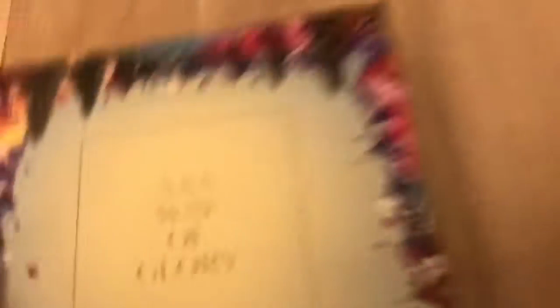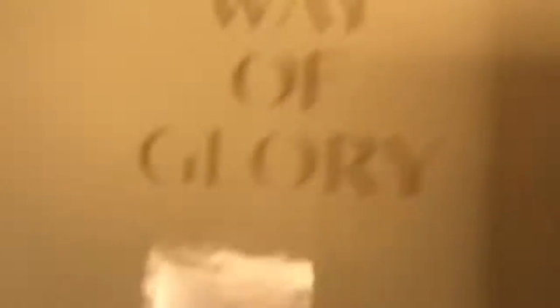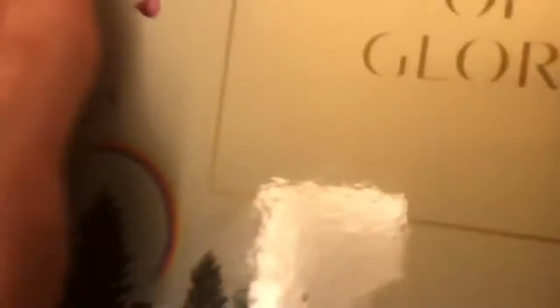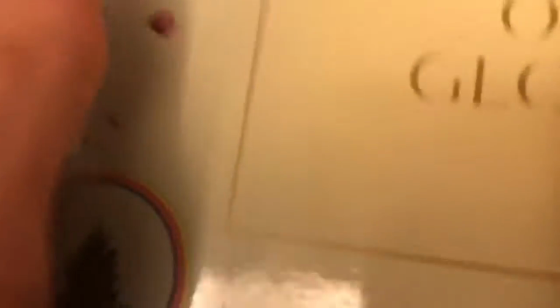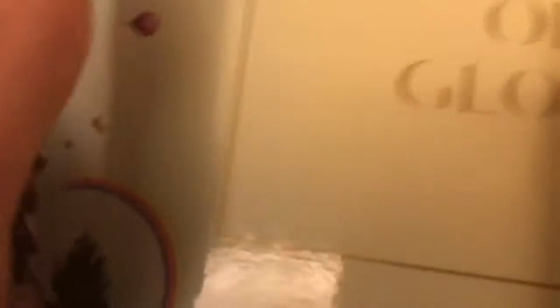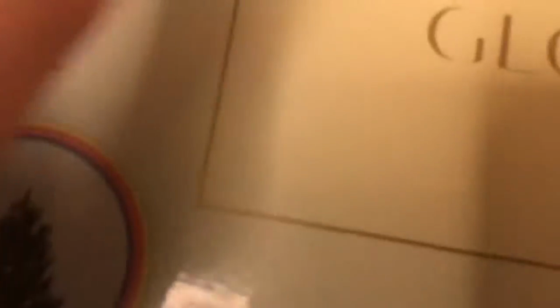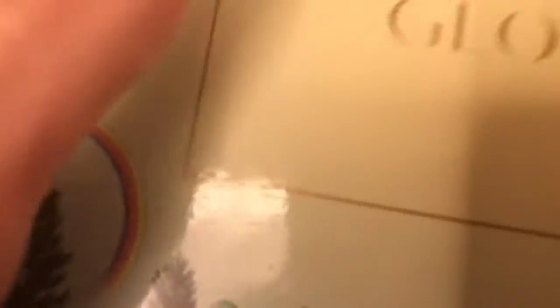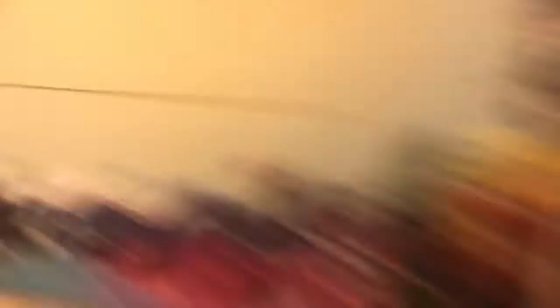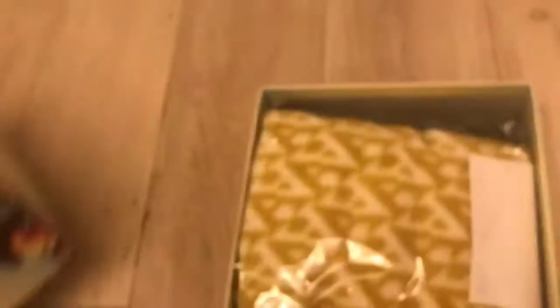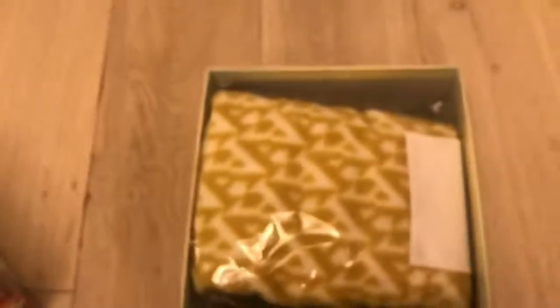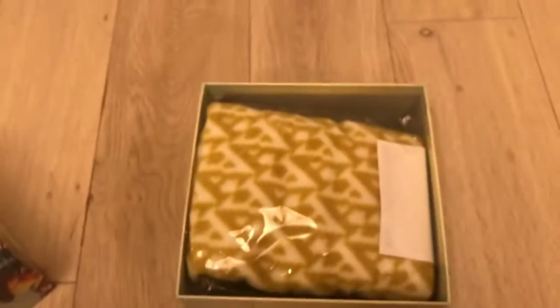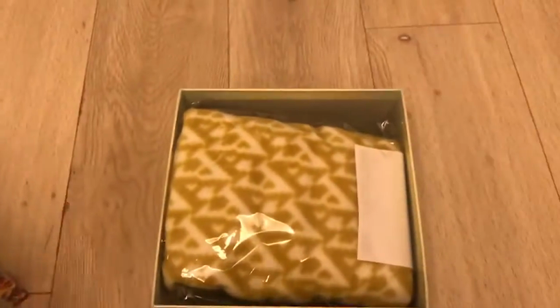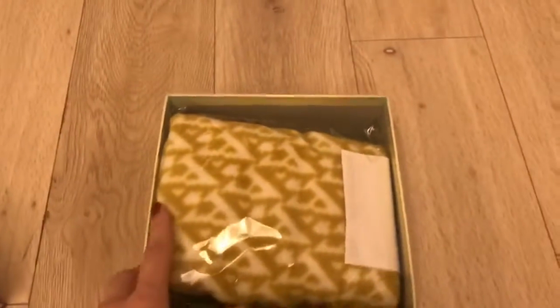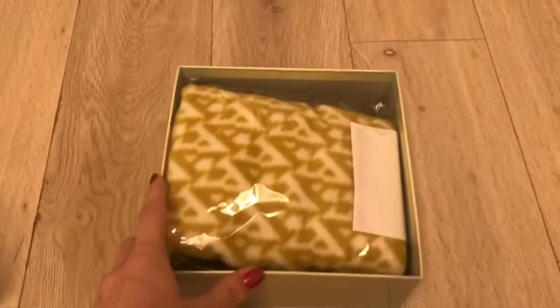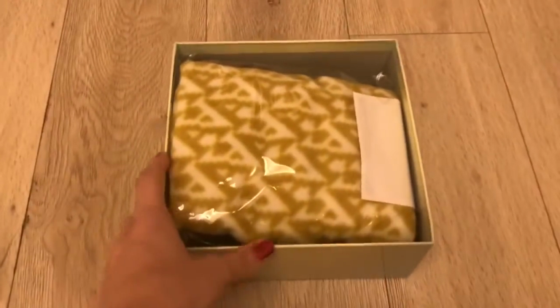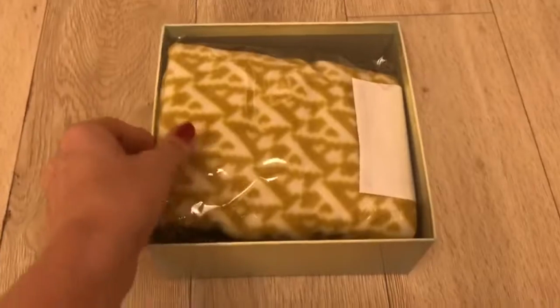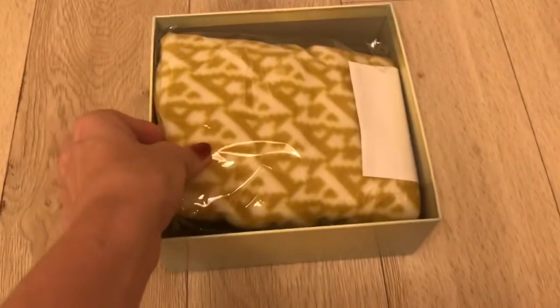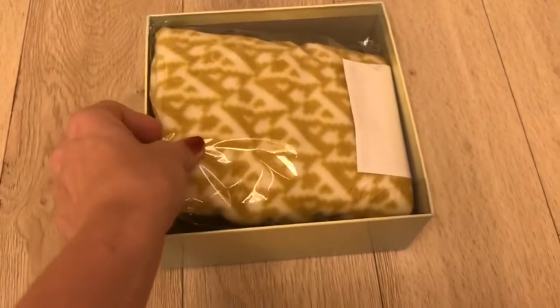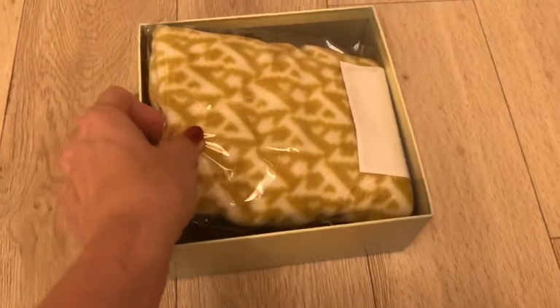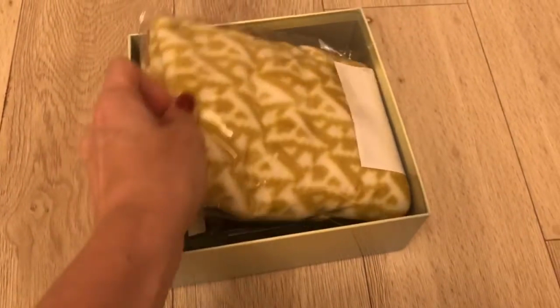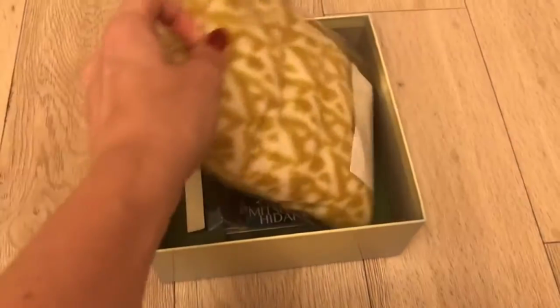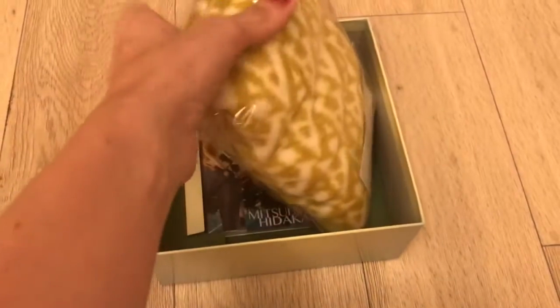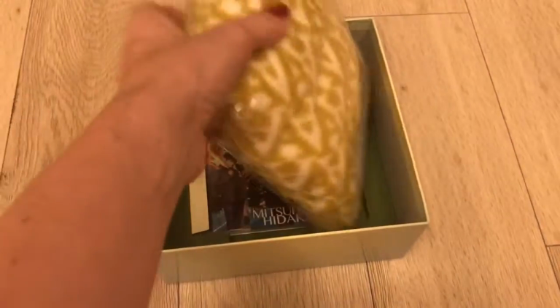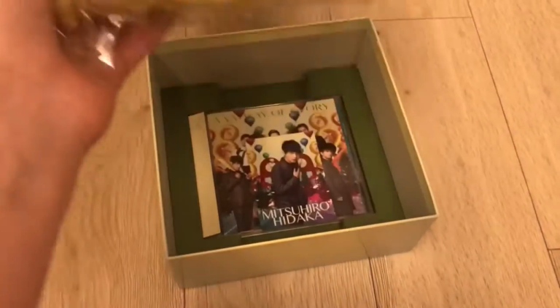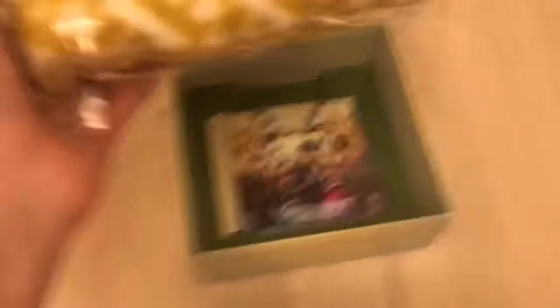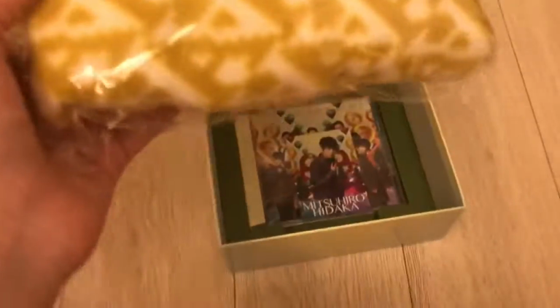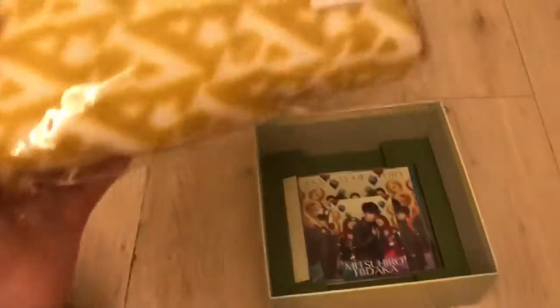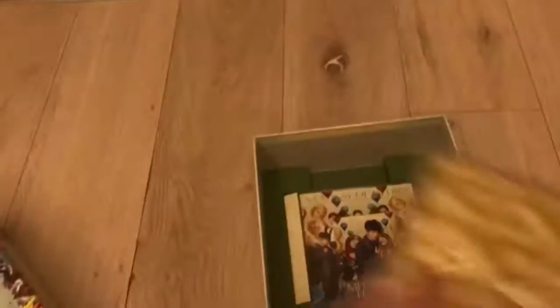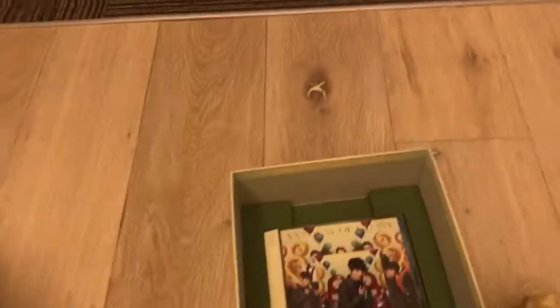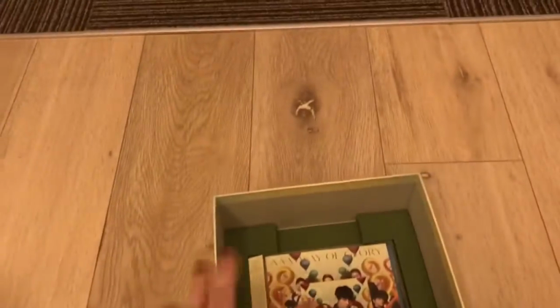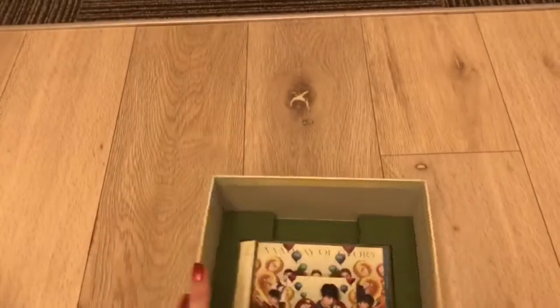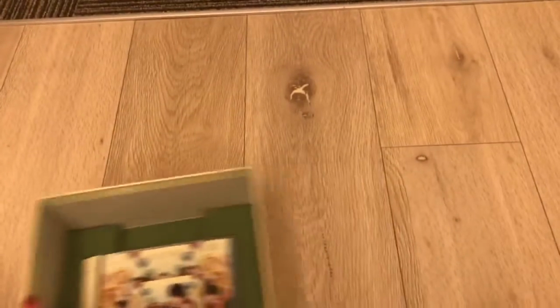Doing this one hand — here we go! Okay, so here's the inside, and here's the blanket. Oh, I do get the trading card! I'll show that later.